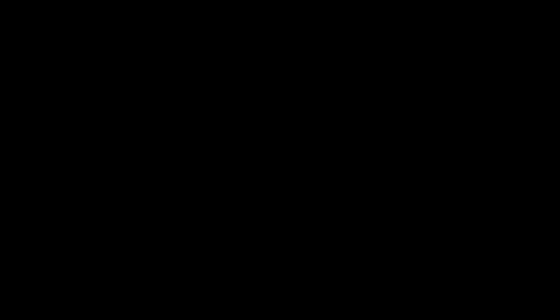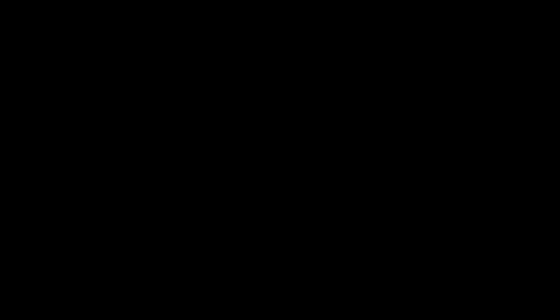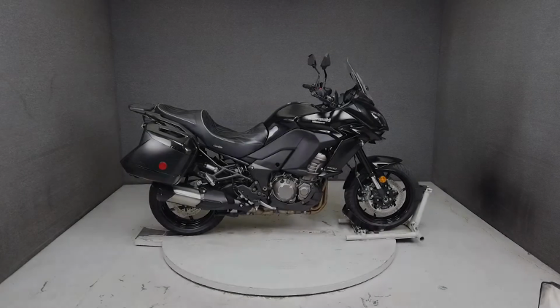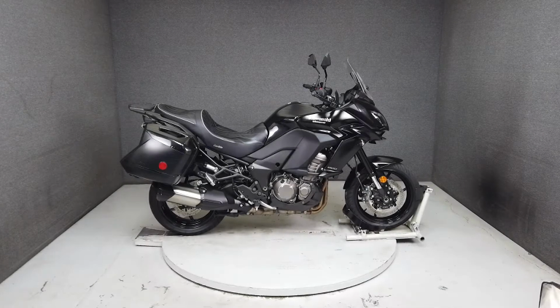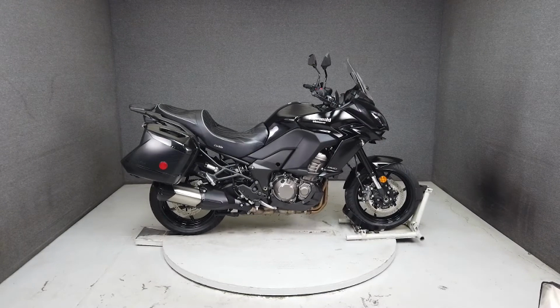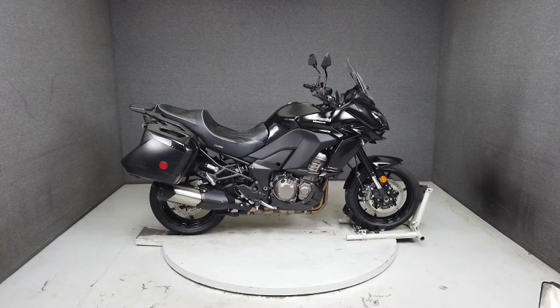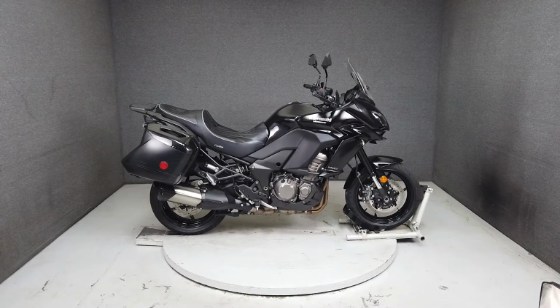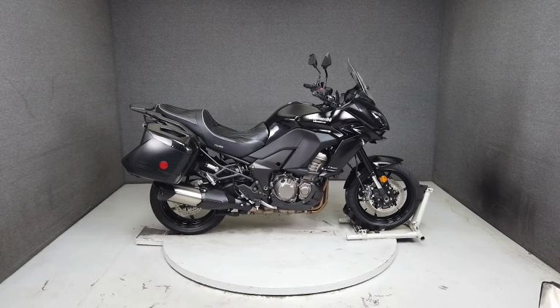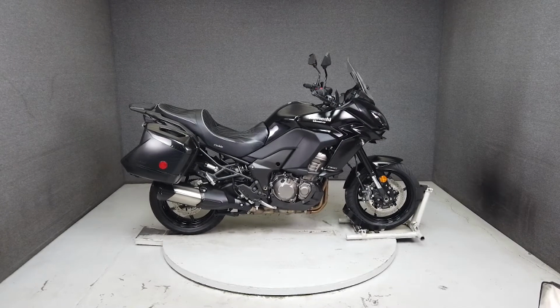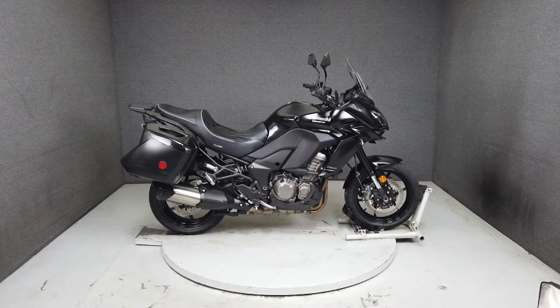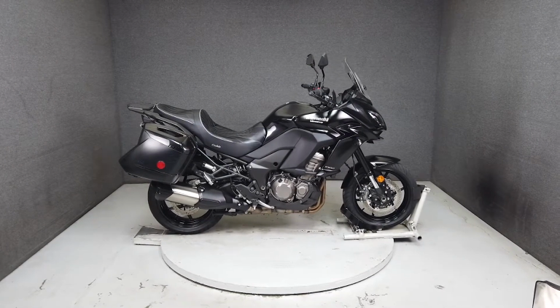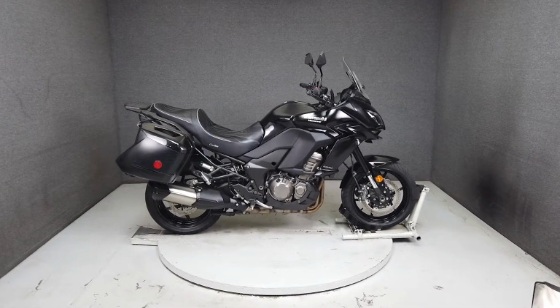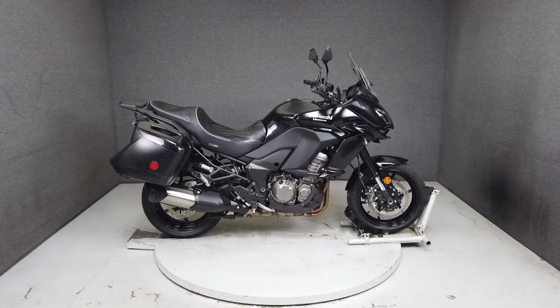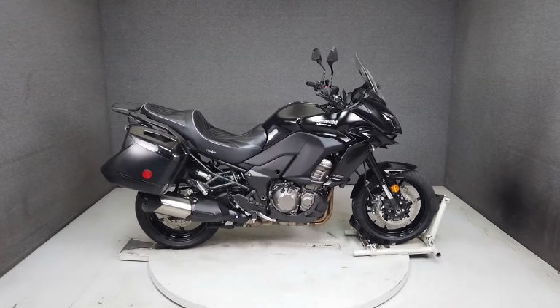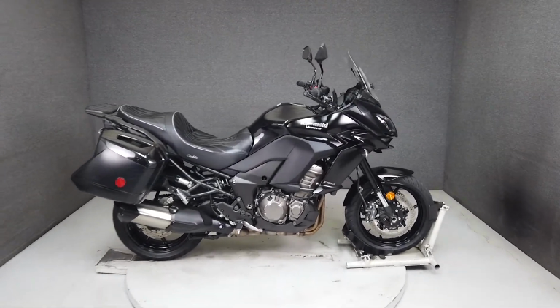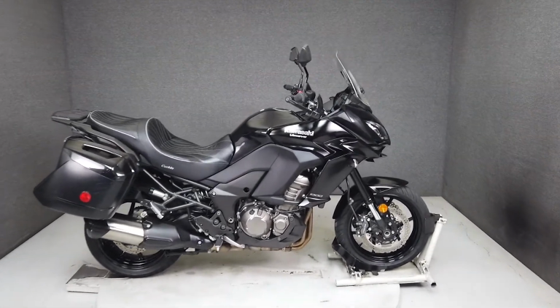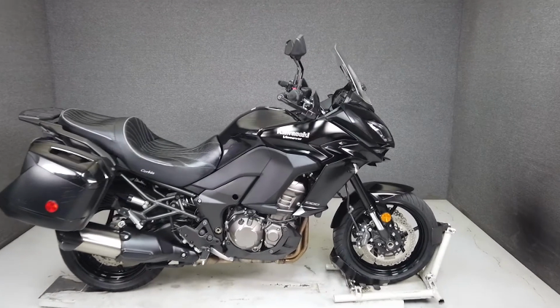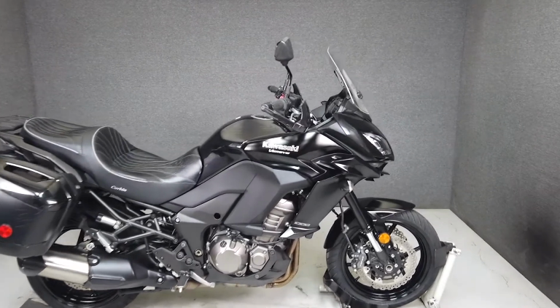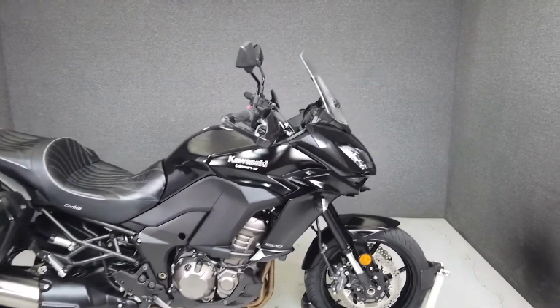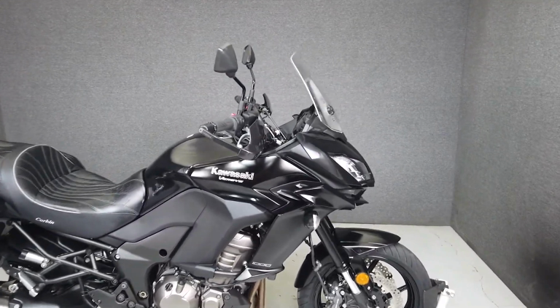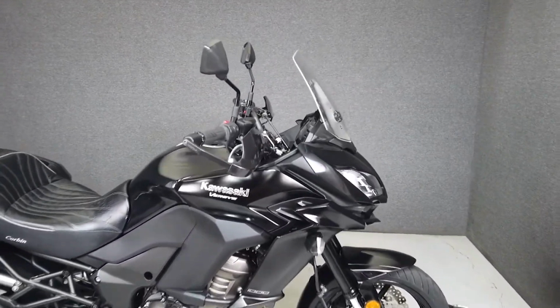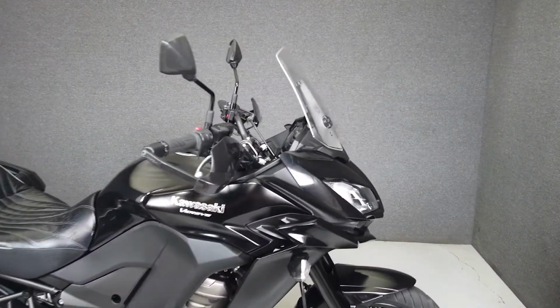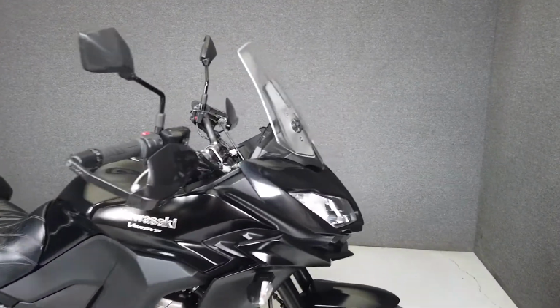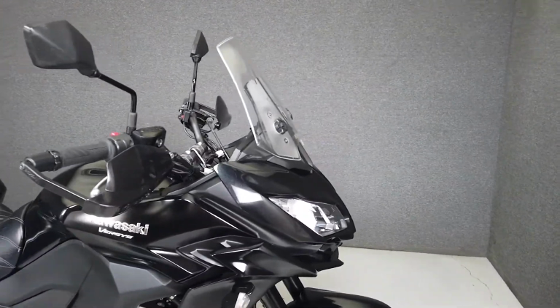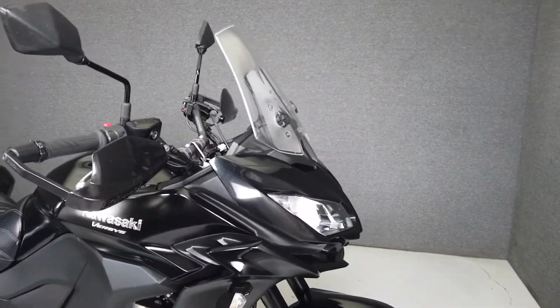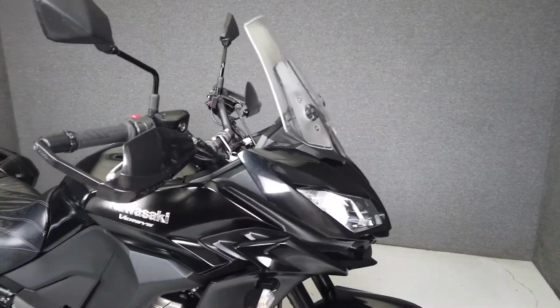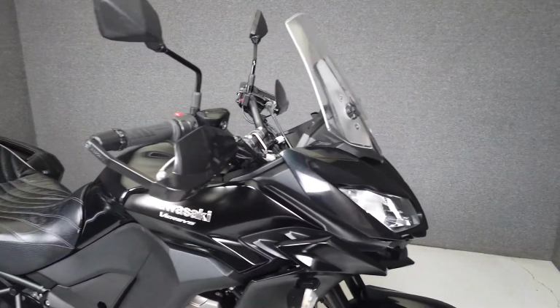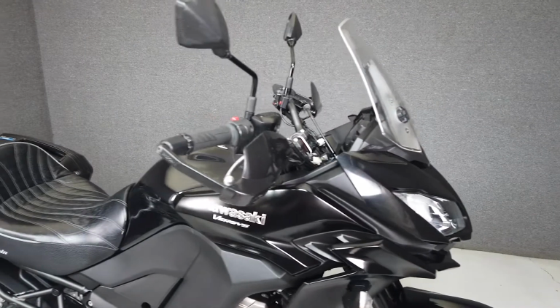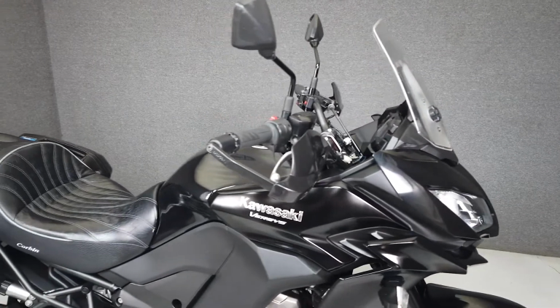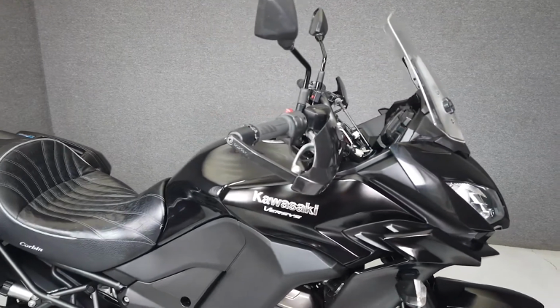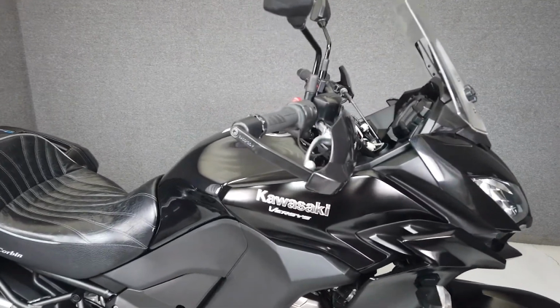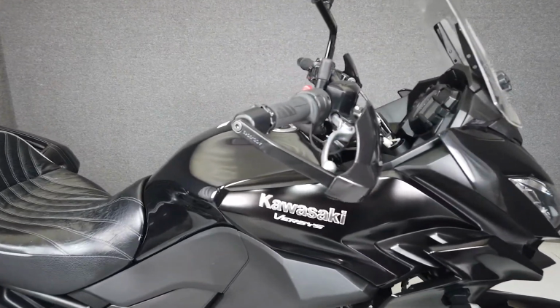Hey everyone, this is Keegan from National Power Sports. This 2015 Kawasaki Versys 1000 LT with 16,278 miles passes New Hampshire state inspection and runs well. It's been upgraded with a Corbin seat, heated grips, and a throttle lock.